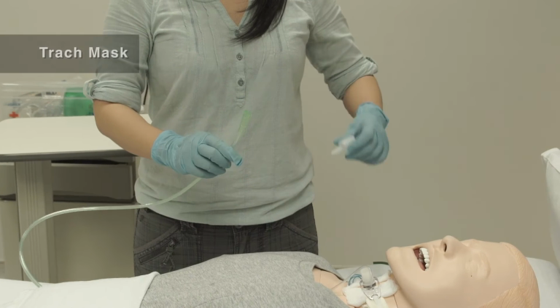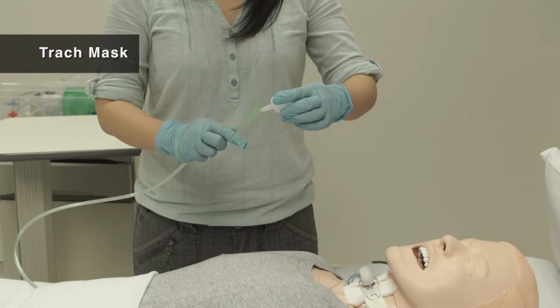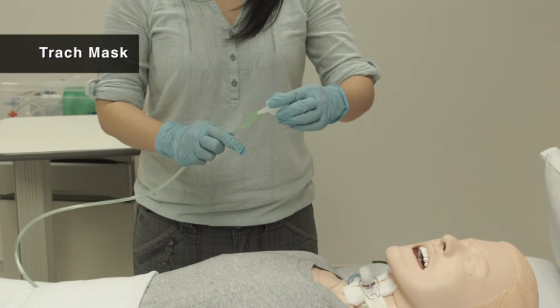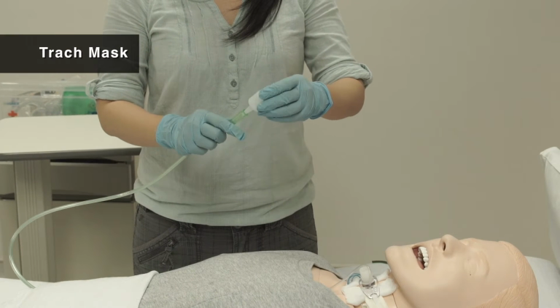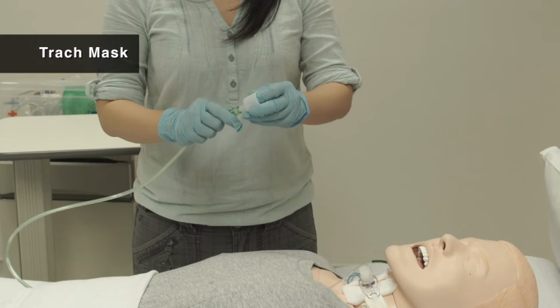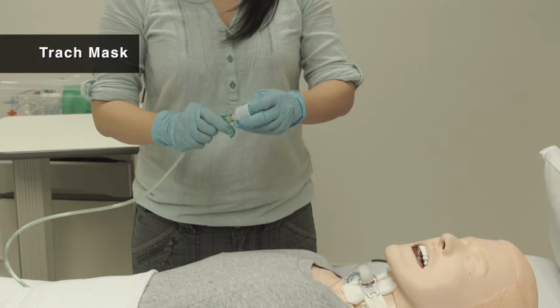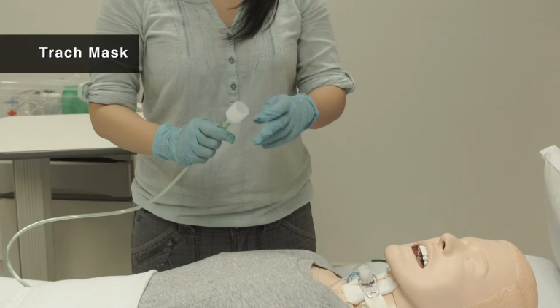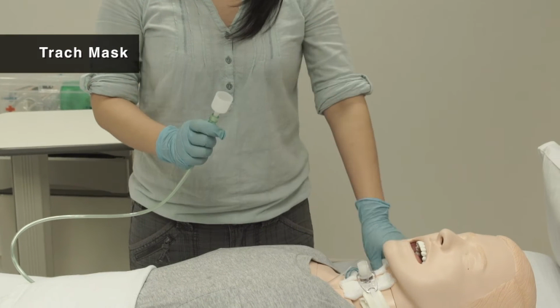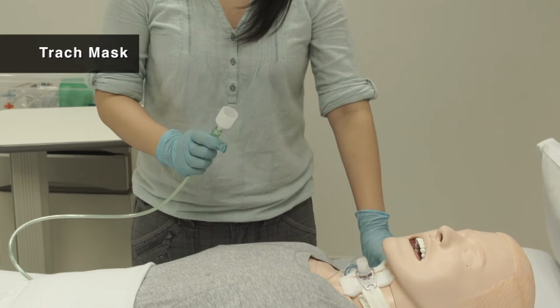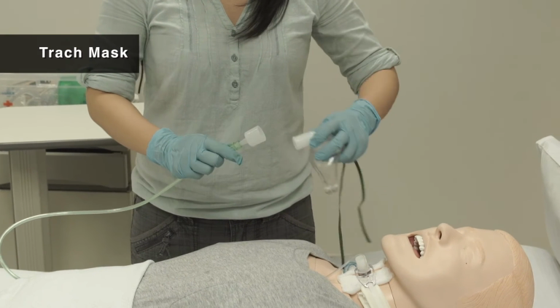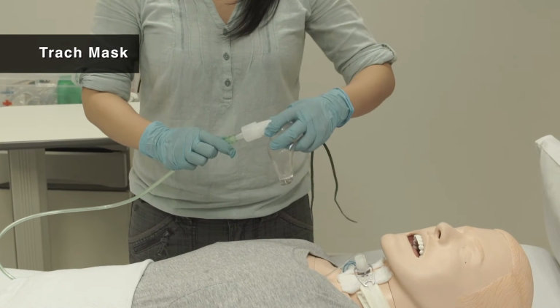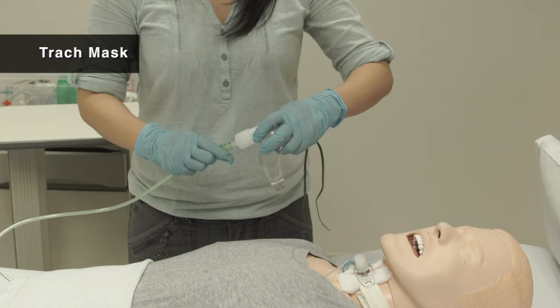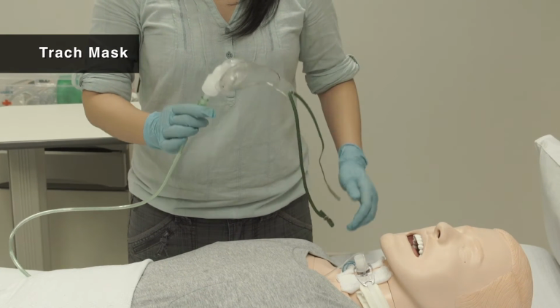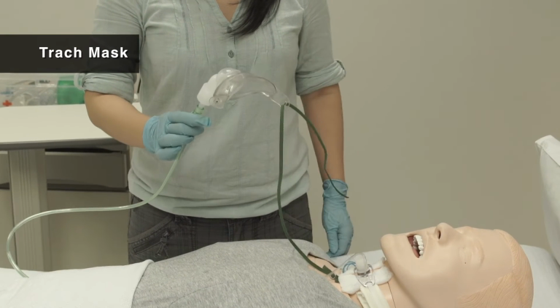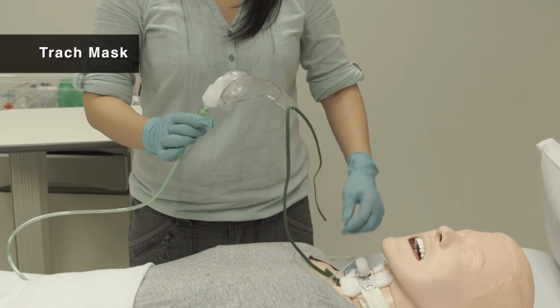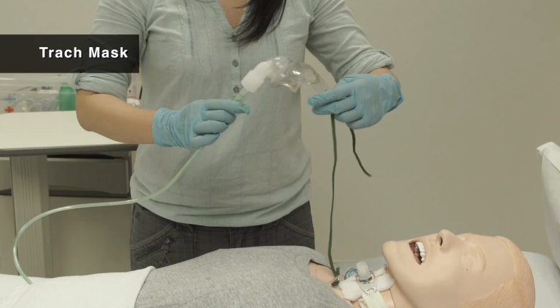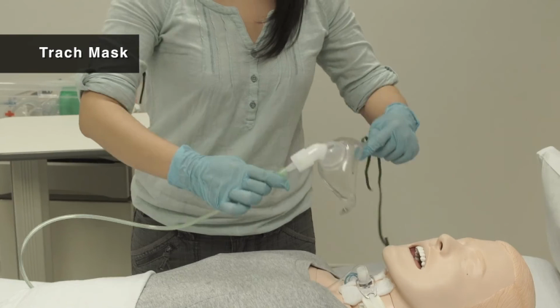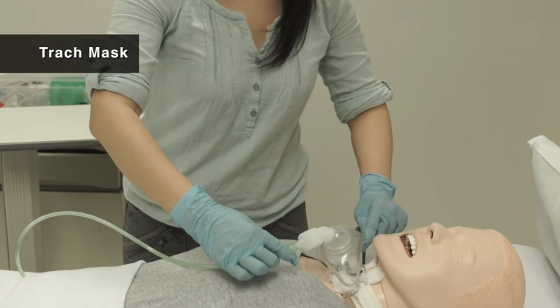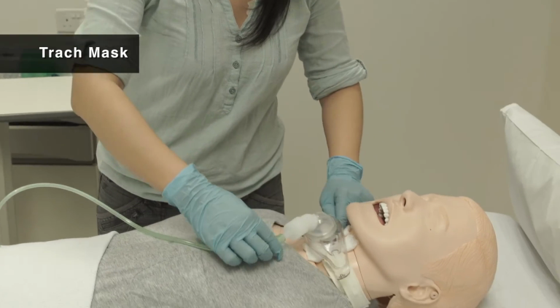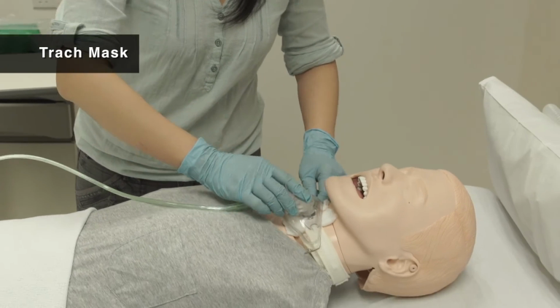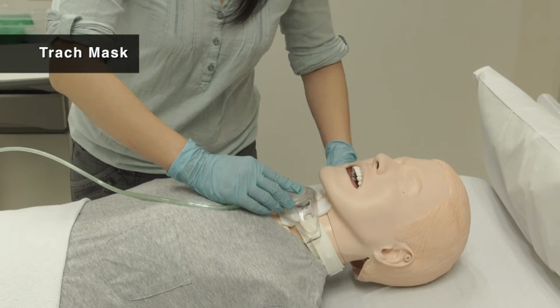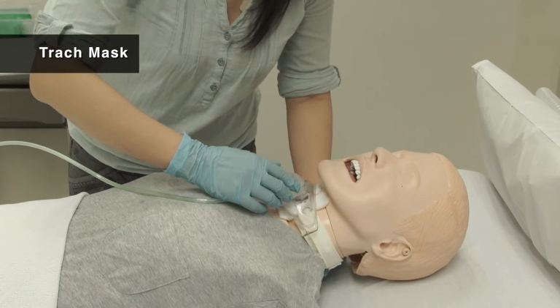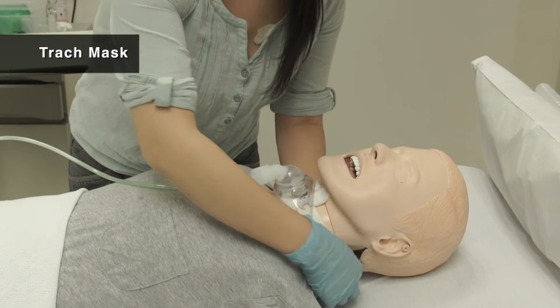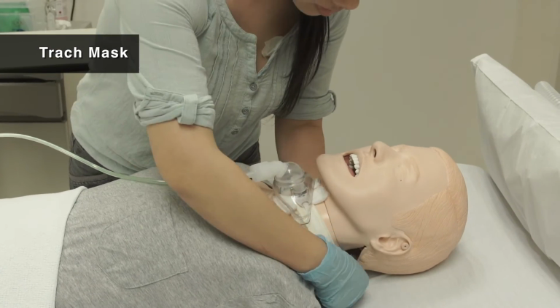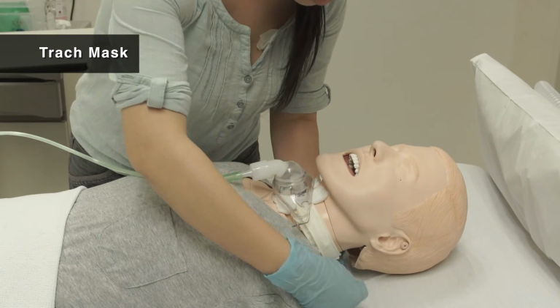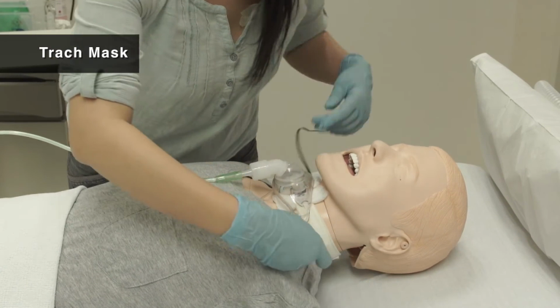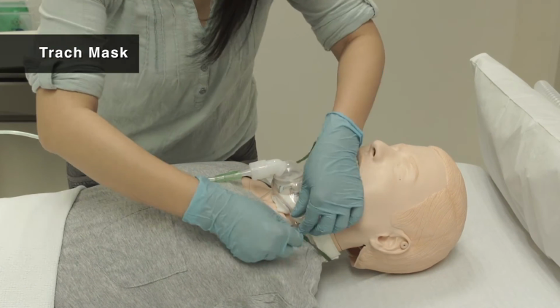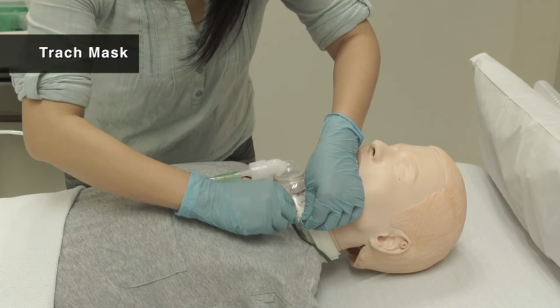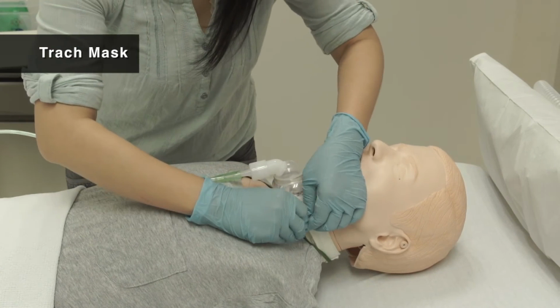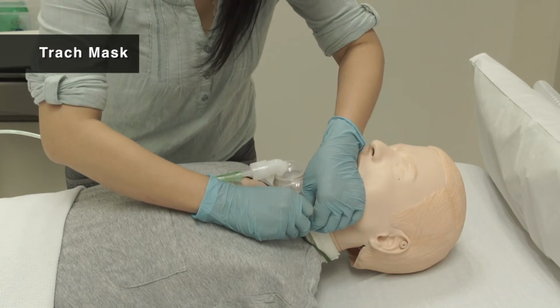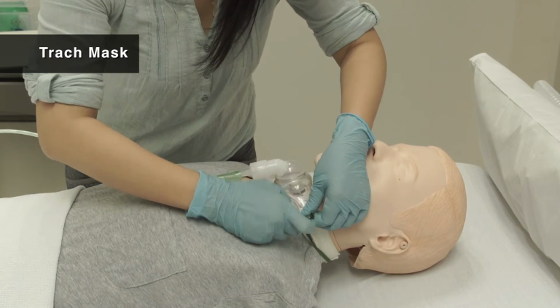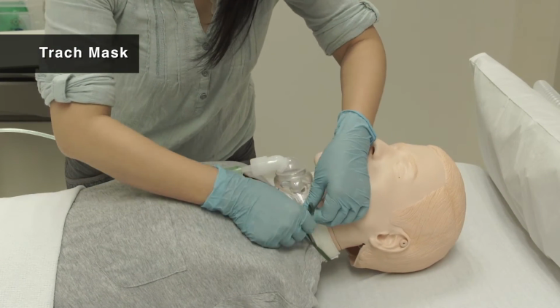When not using the ventilator, connect the oxygen tube to the adapter and trach mask. Apply the mask by covering the tube and secure it by tightening the strap around the patient's neck.